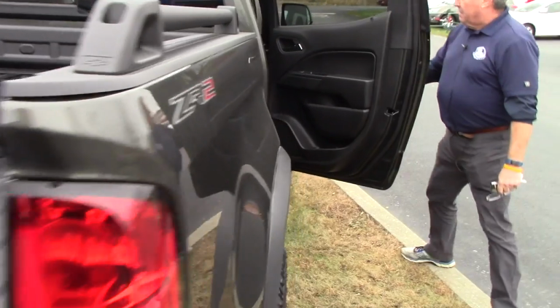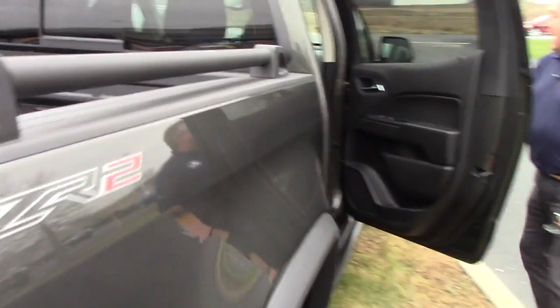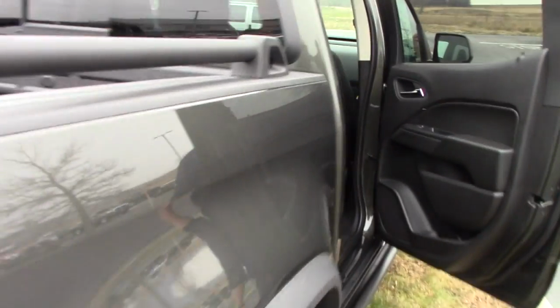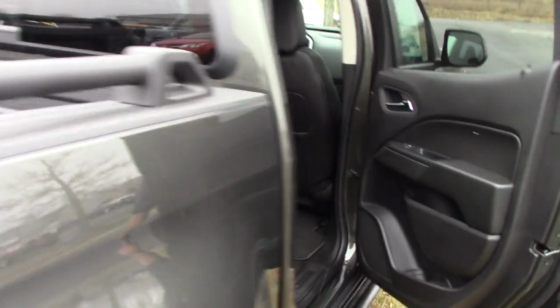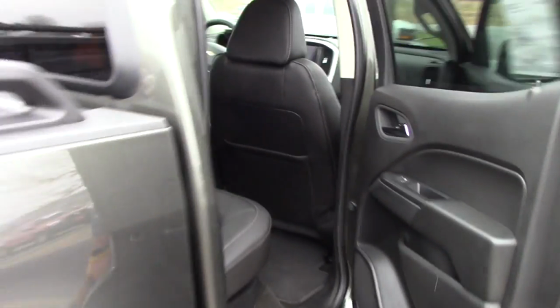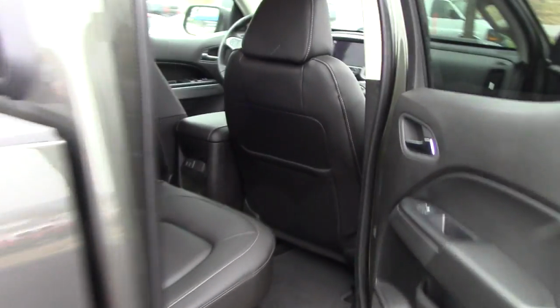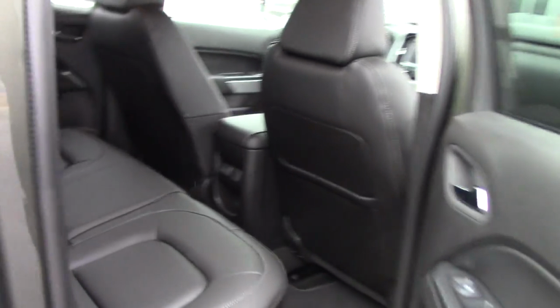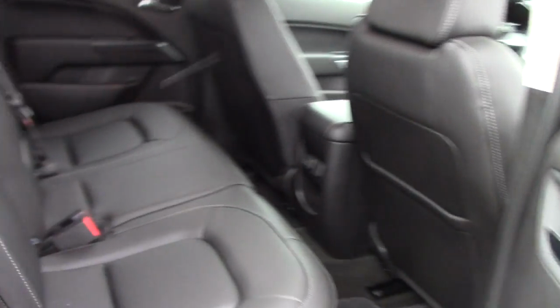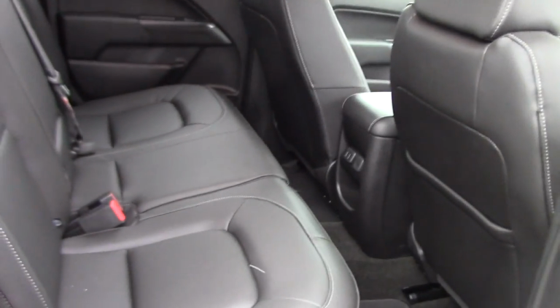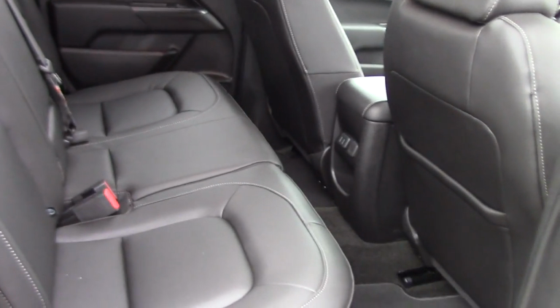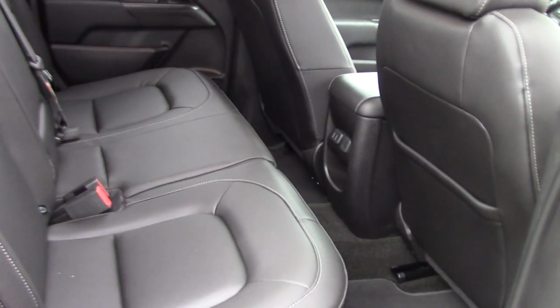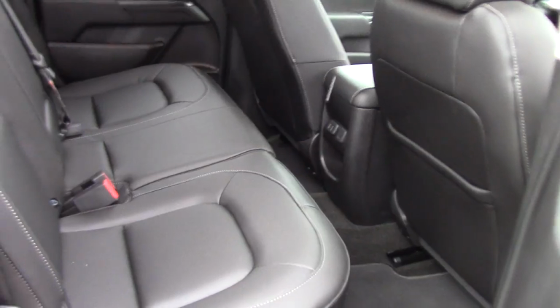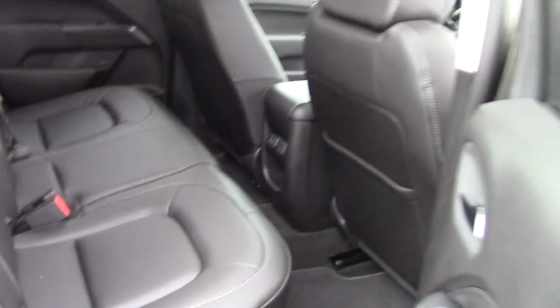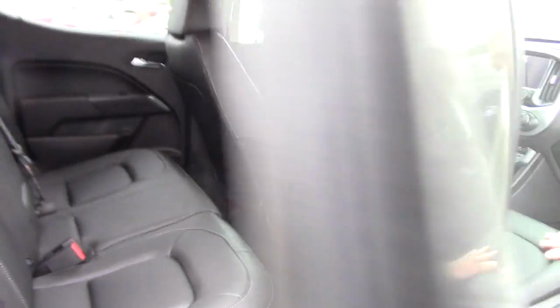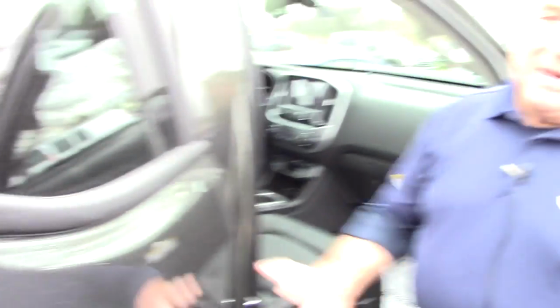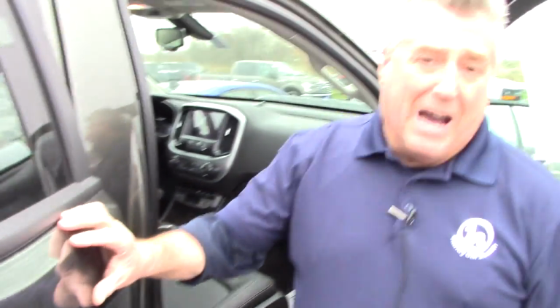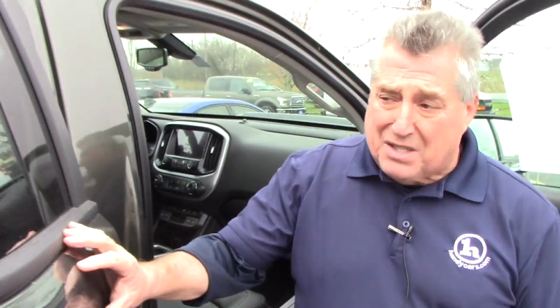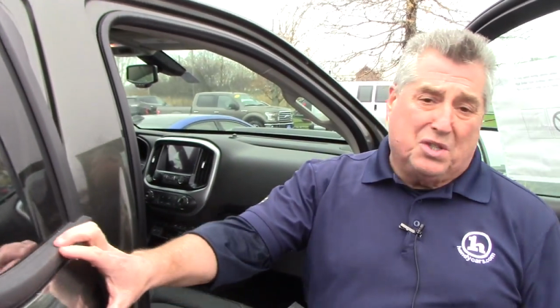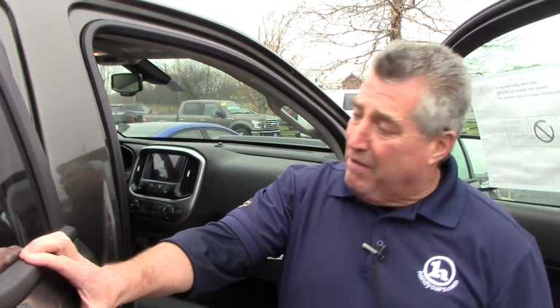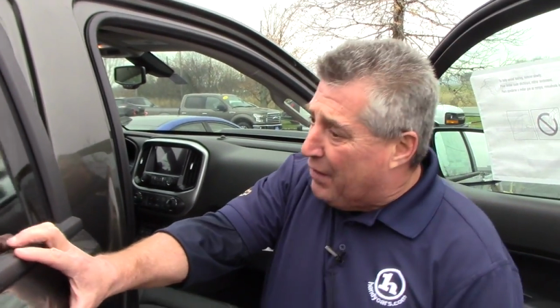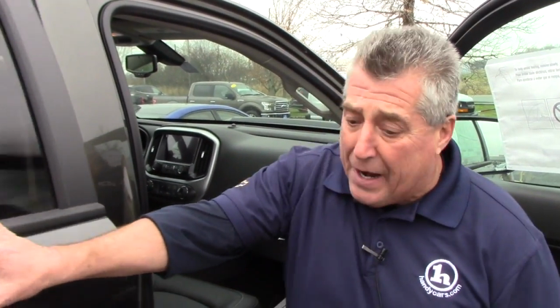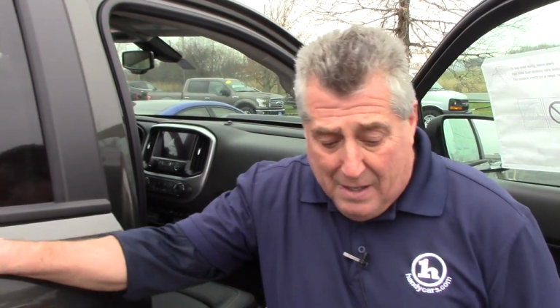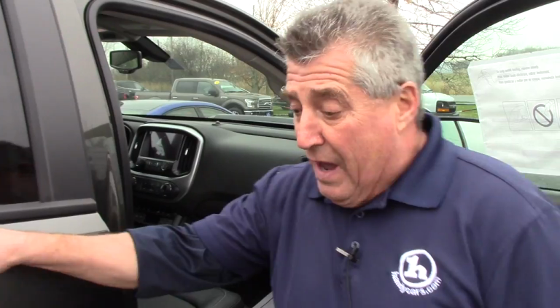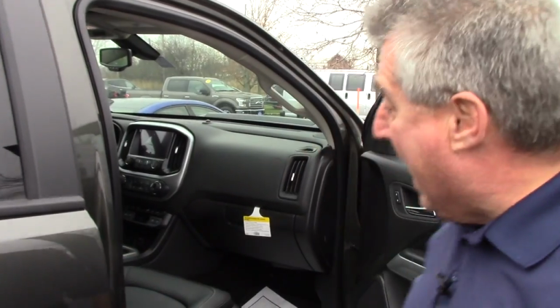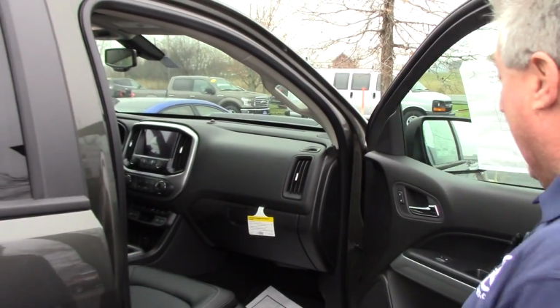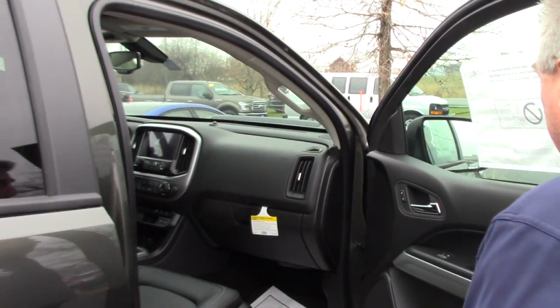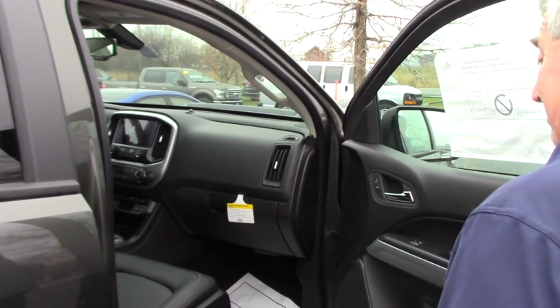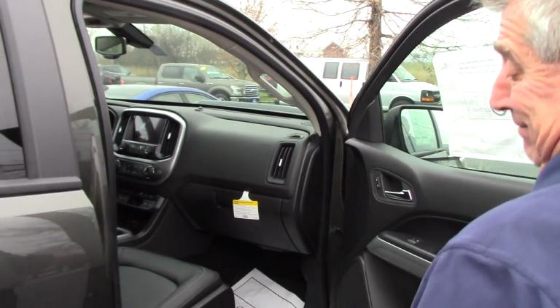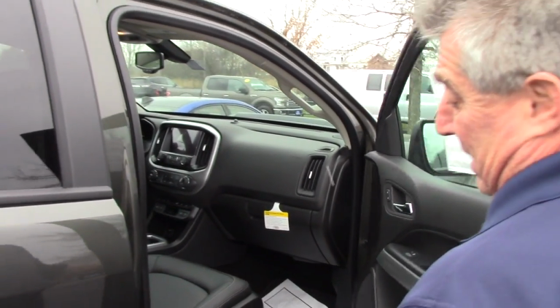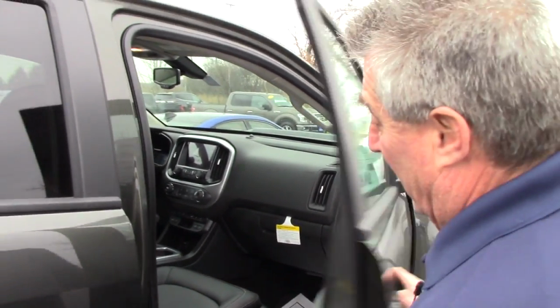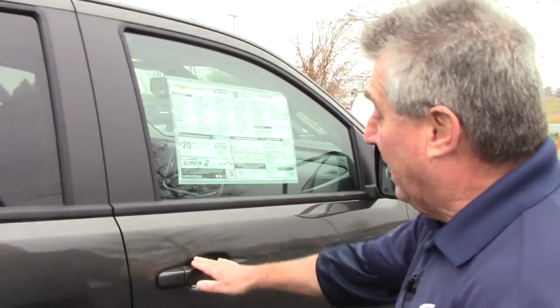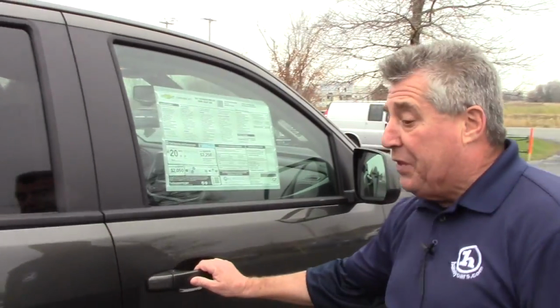This has leather seats. This one is as loaded as they come, Justin. I know you're down in Massachusetts, you're not right around the corner. Whatever we got to do to help, we'd love to make a deal with you.